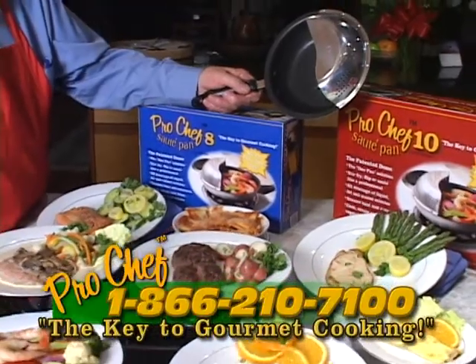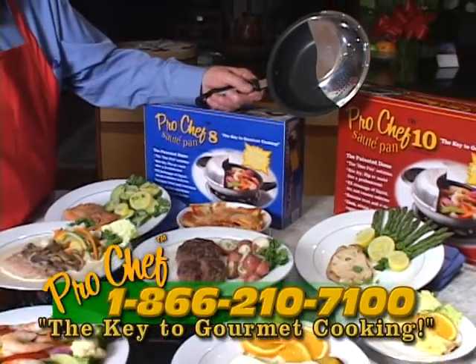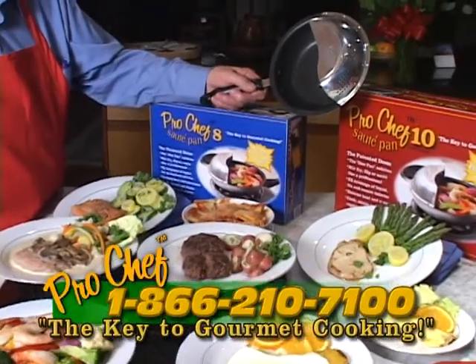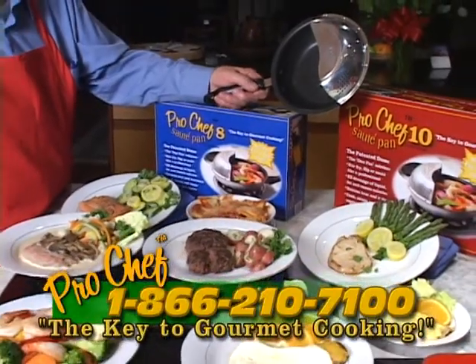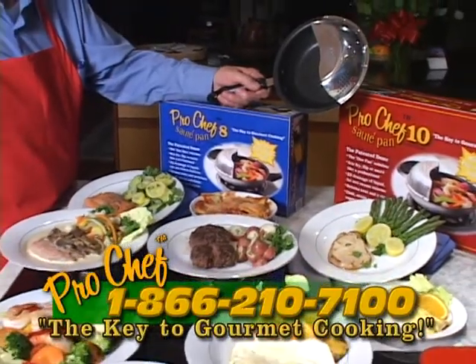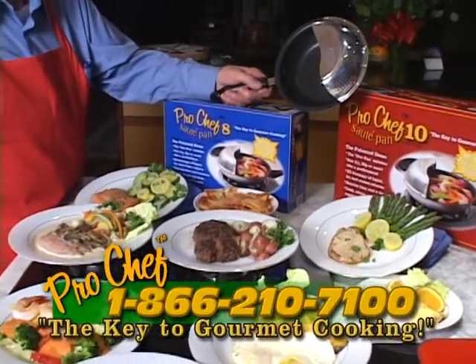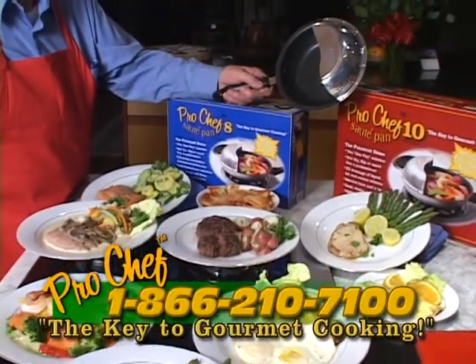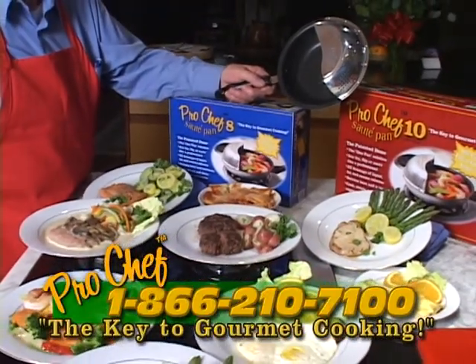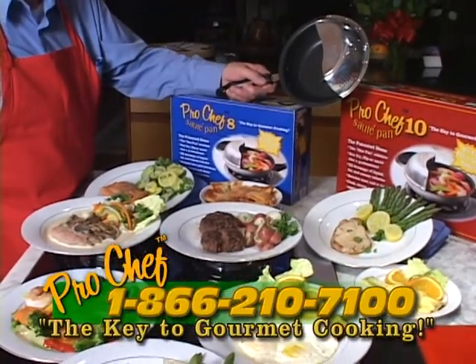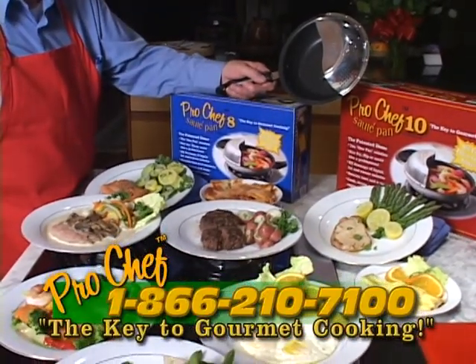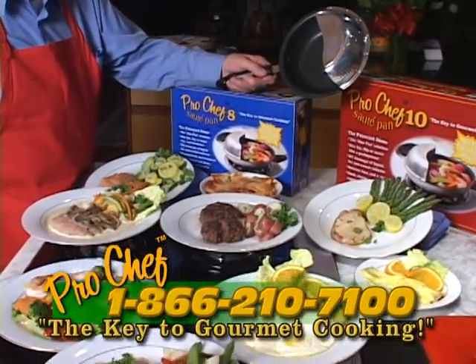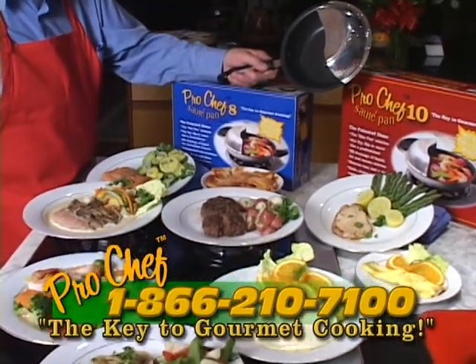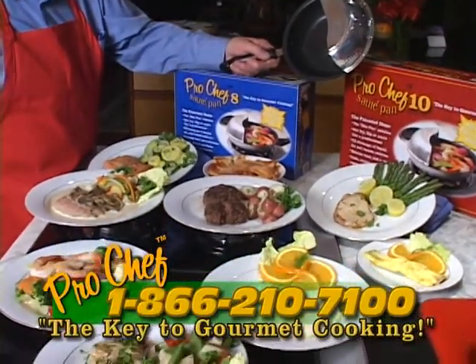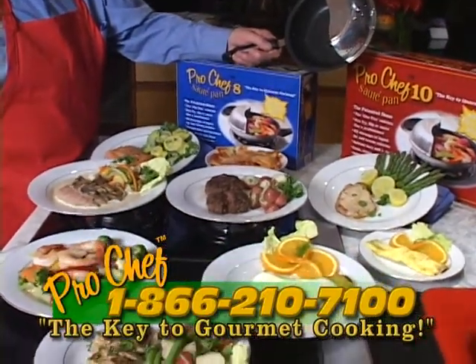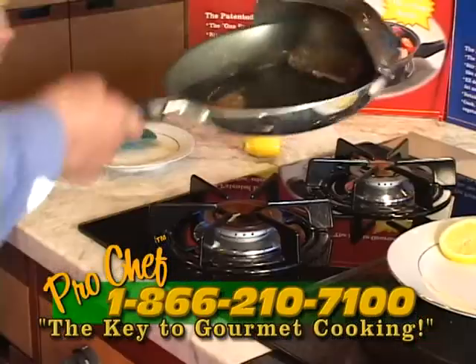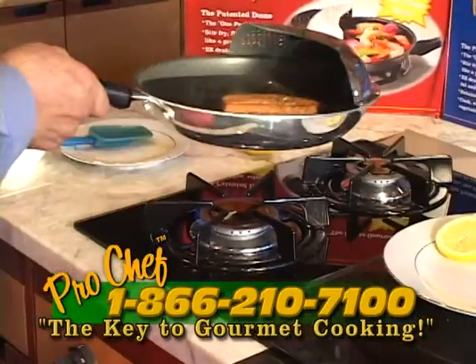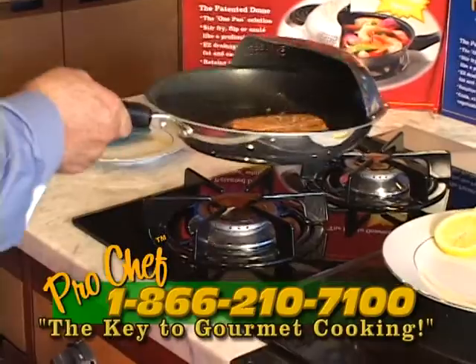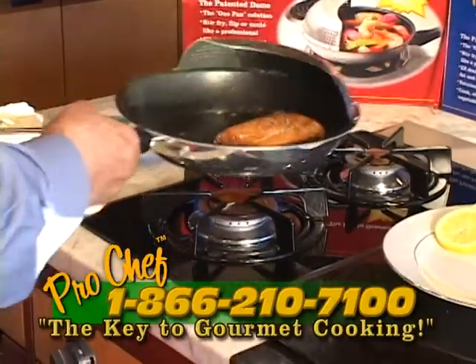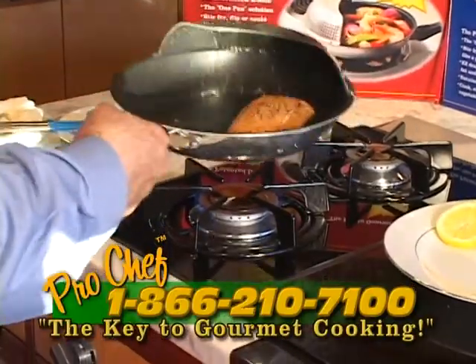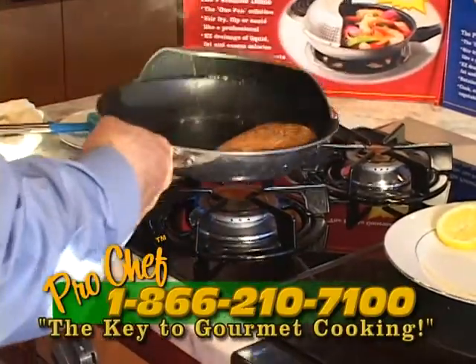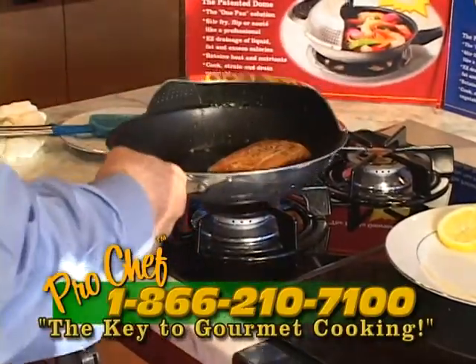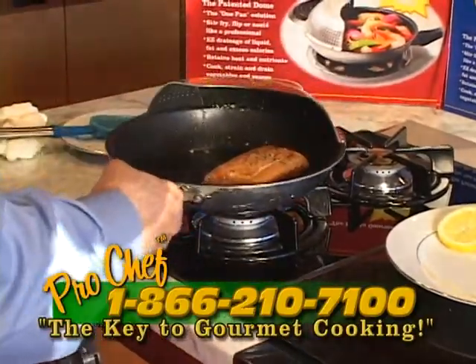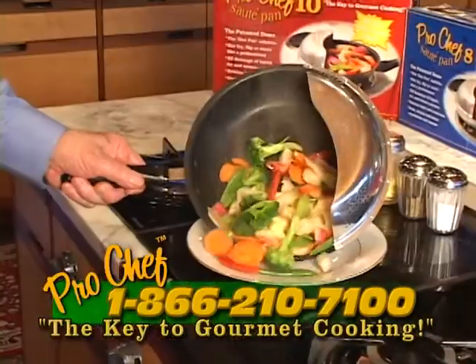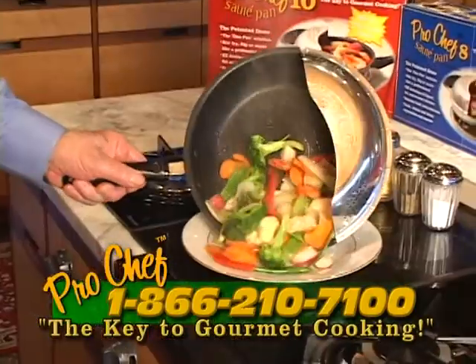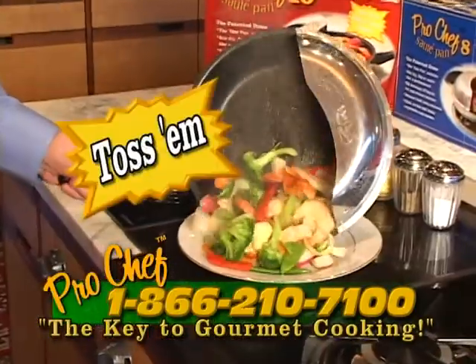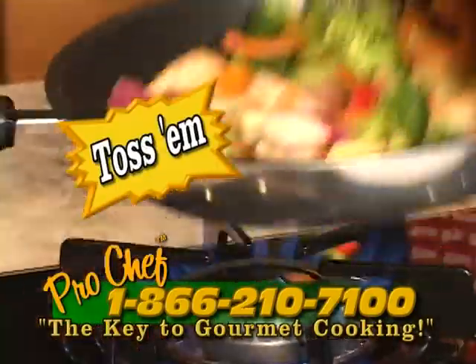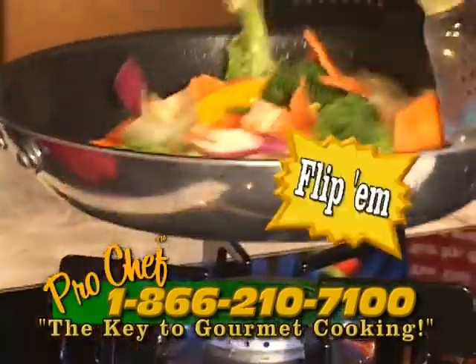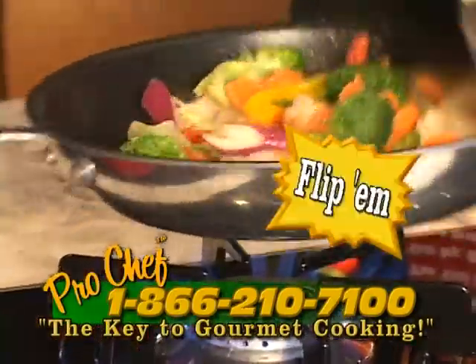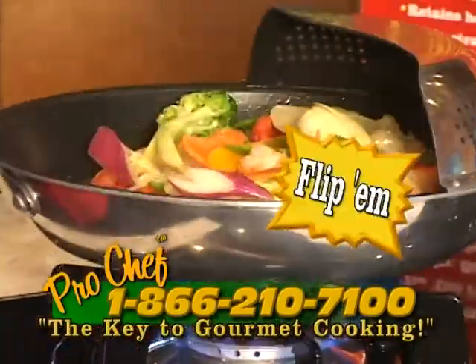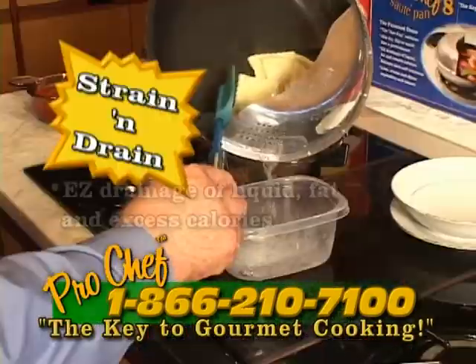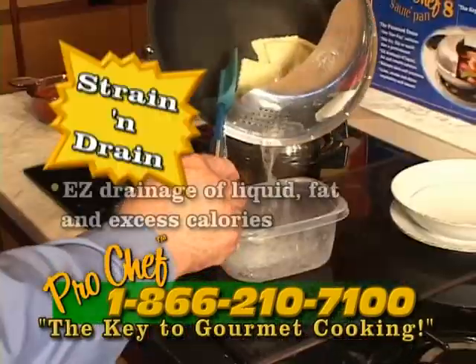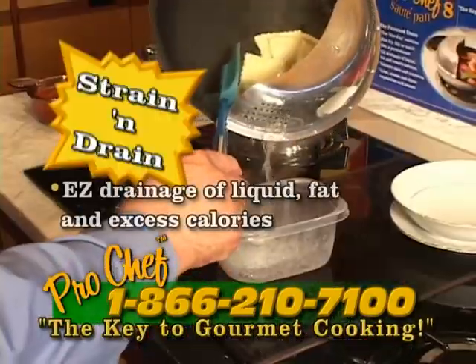Creatively prepare a single entree or an entire meal using the Pro Chef 8 and the Pro Chef 10. With Pro Chef you can saute like a master, stir fry like a pro — toss it, flip it, strain it, and drain it.